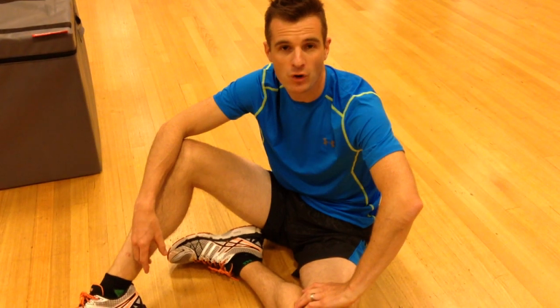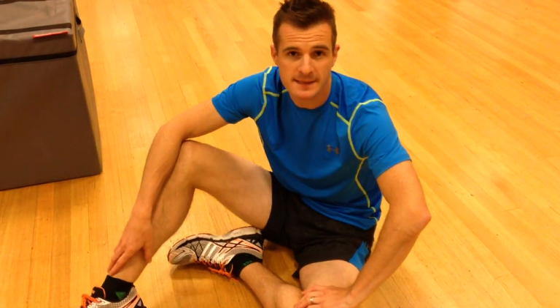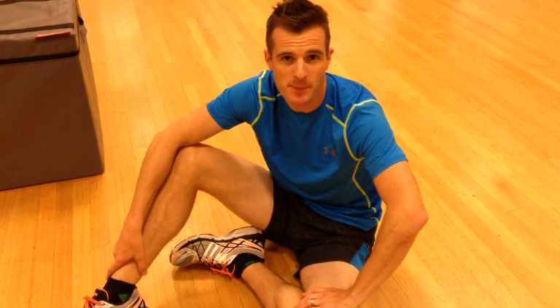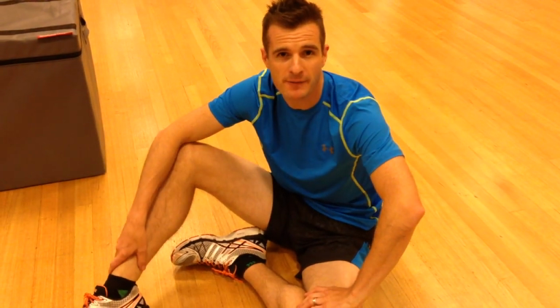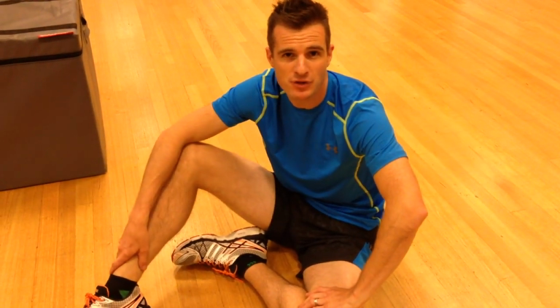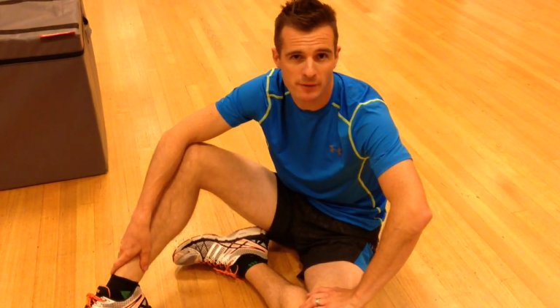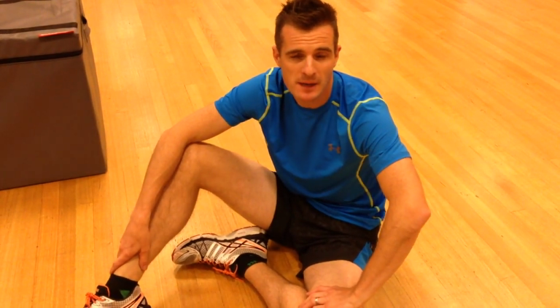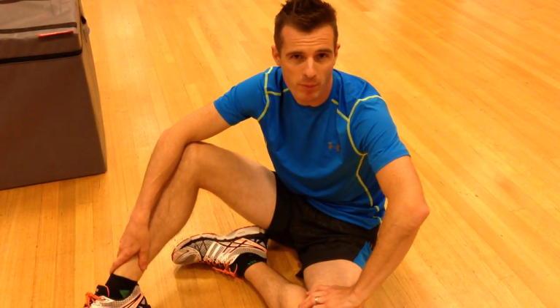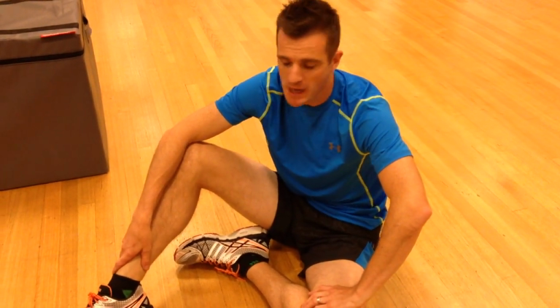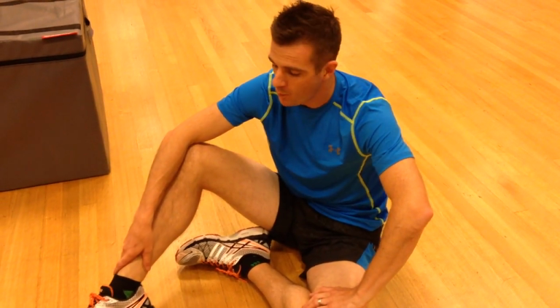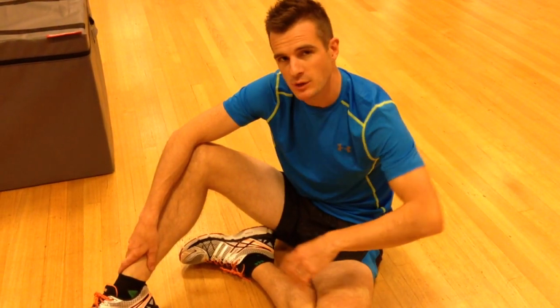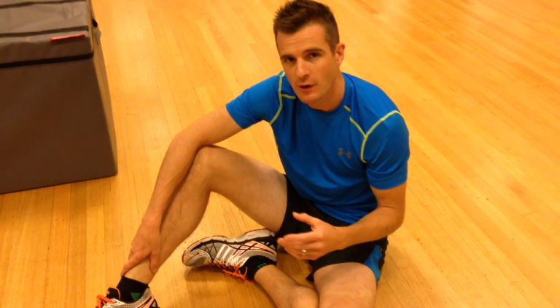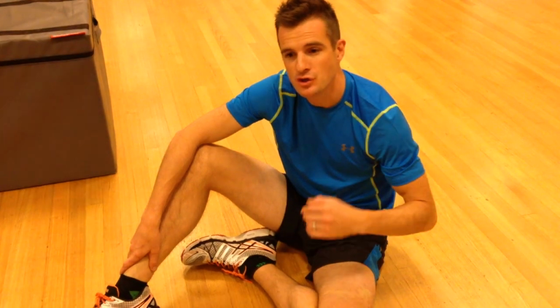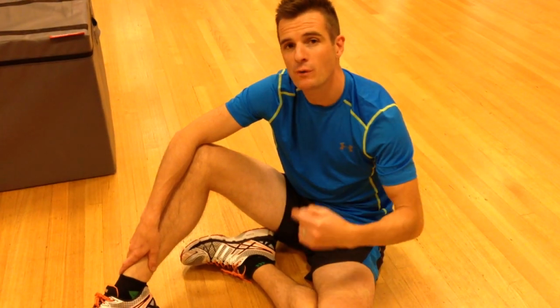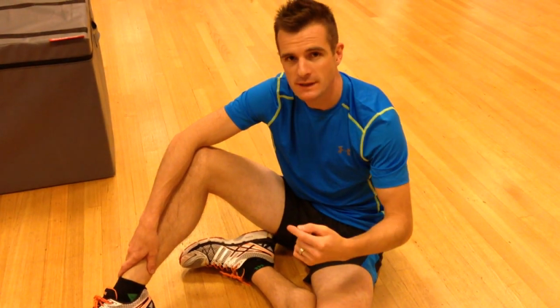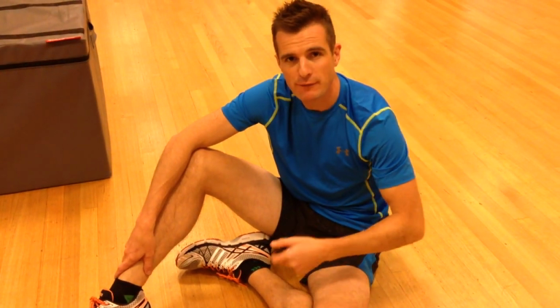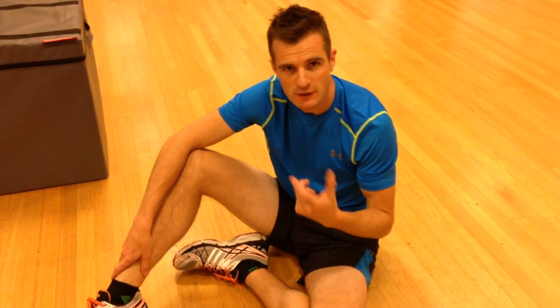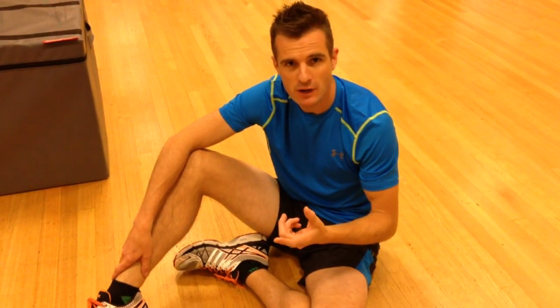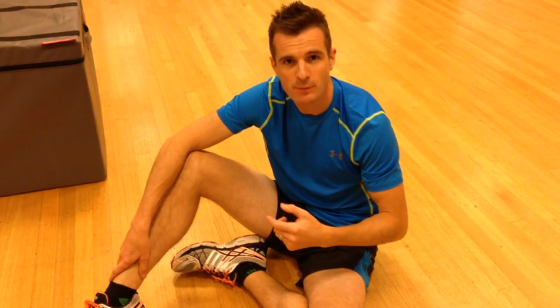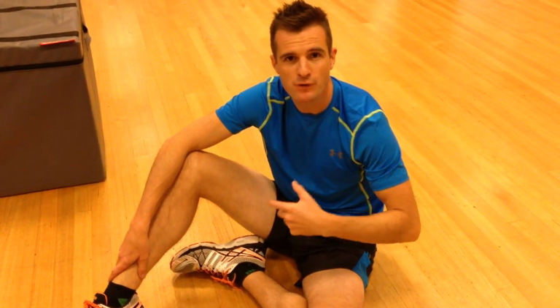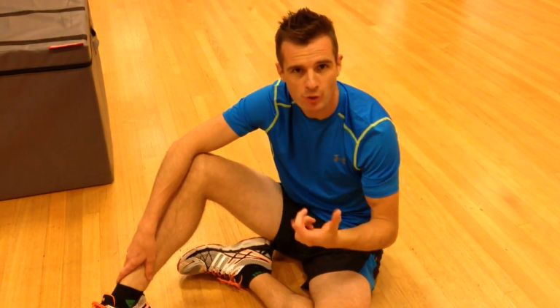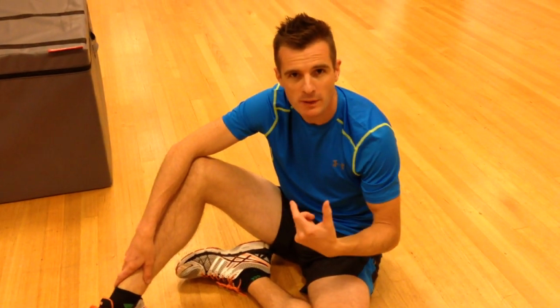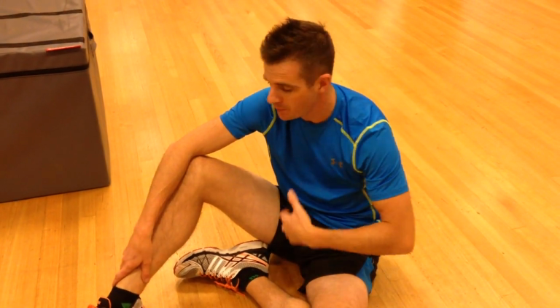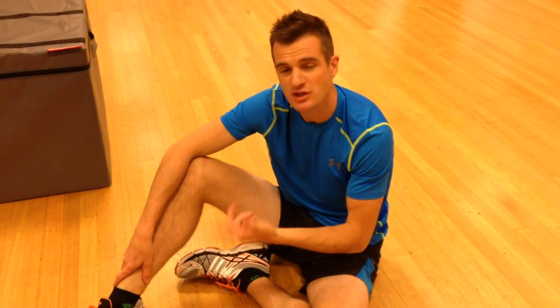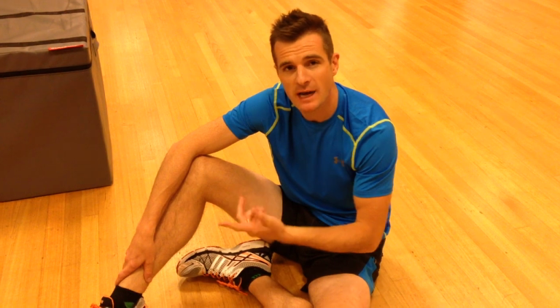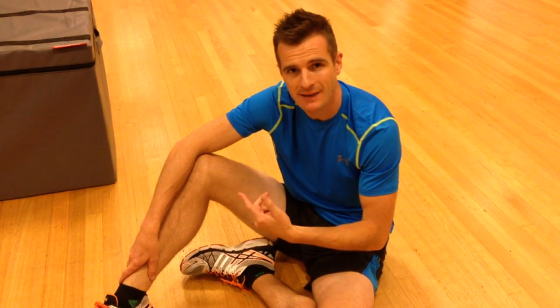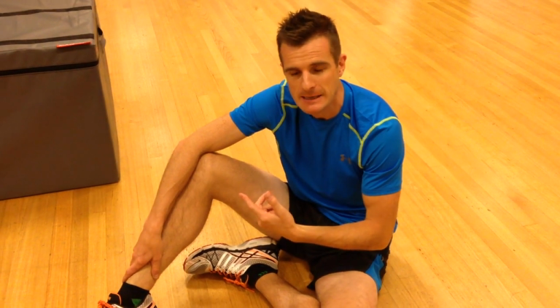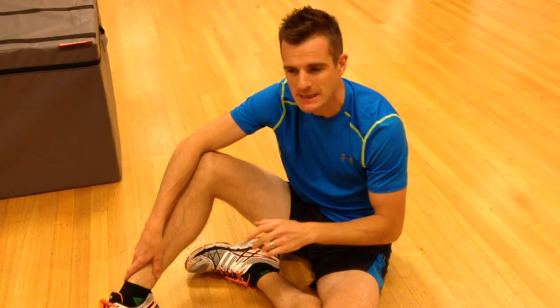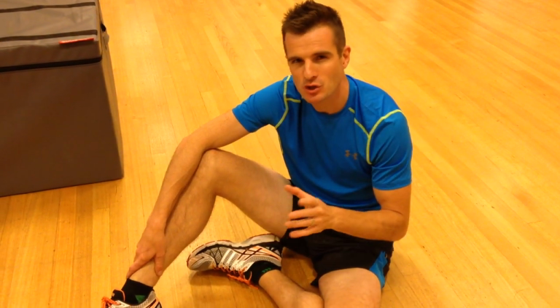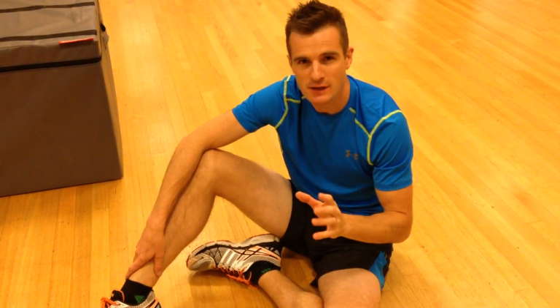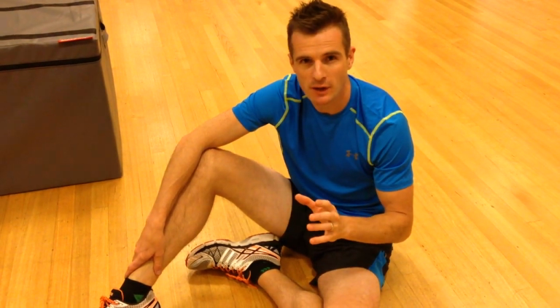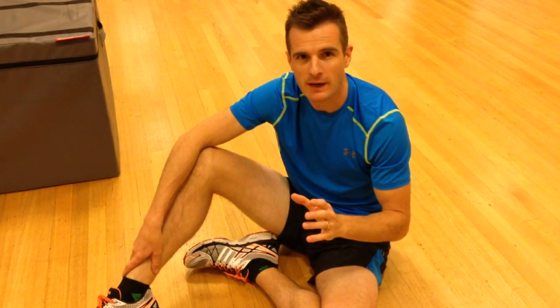This is the second part of the hamstring nerve problem. What we're going to get you working on is neural flossing — flossing of the sciatic nerve to improve neural mobility through the posterior chain, the back of the leg — and just making sure you guys are doing it correctly.